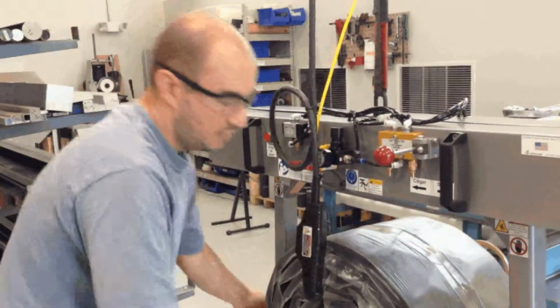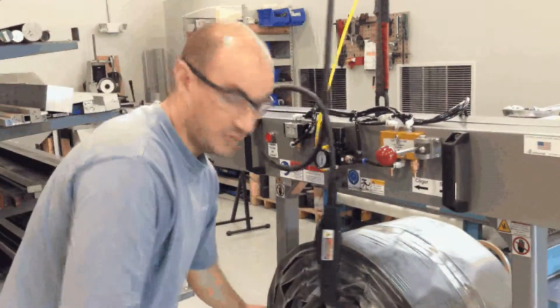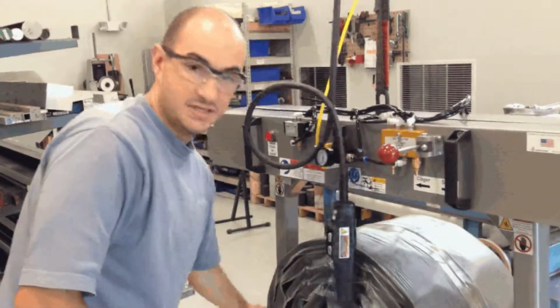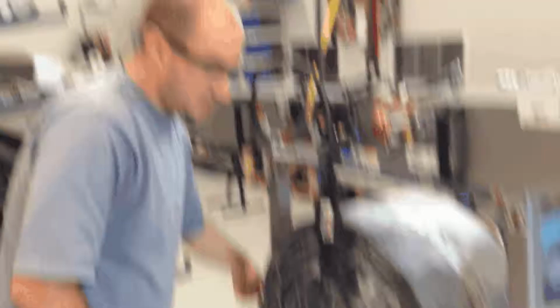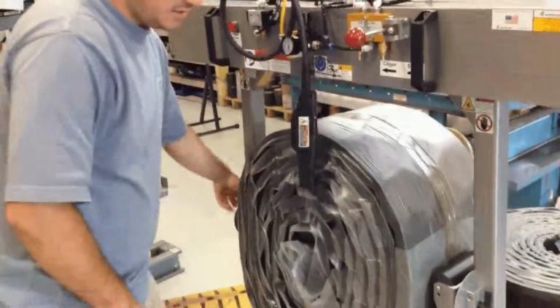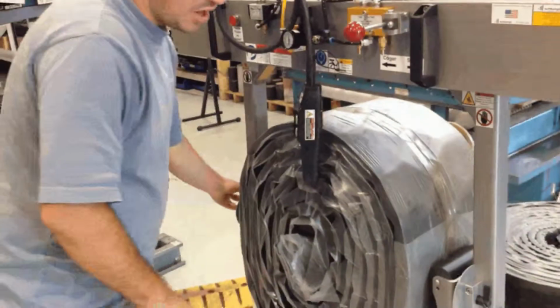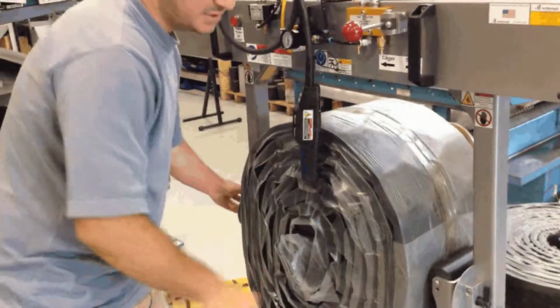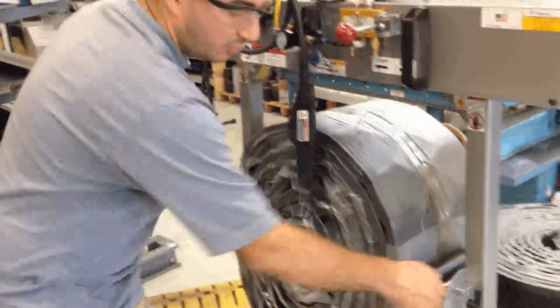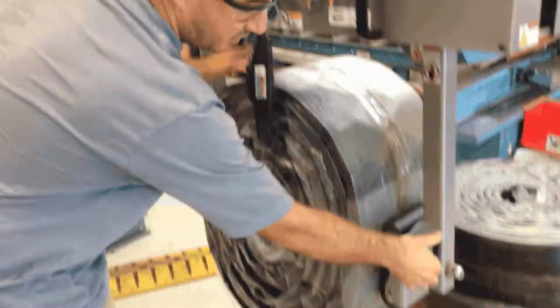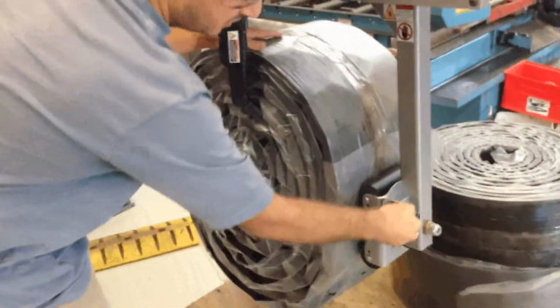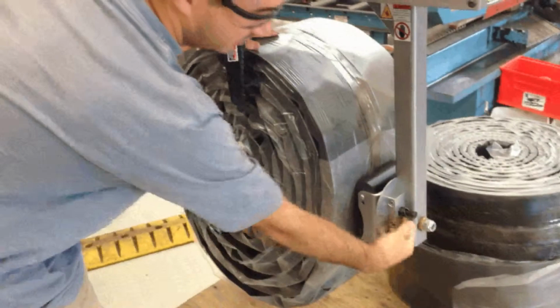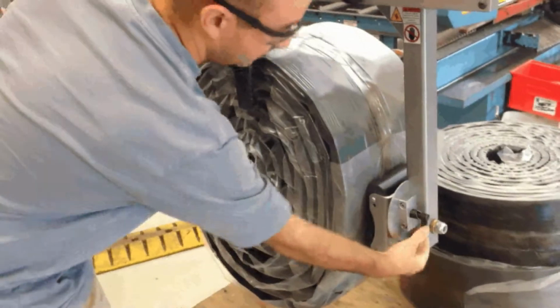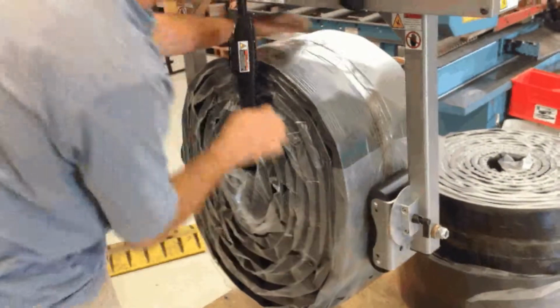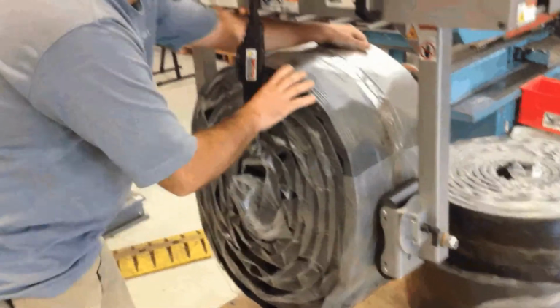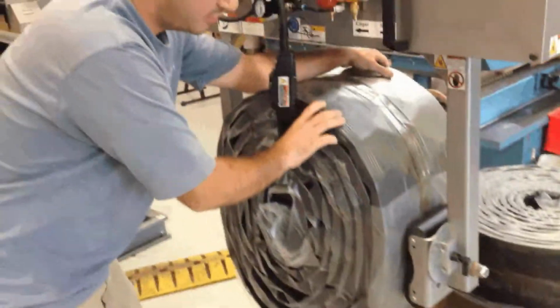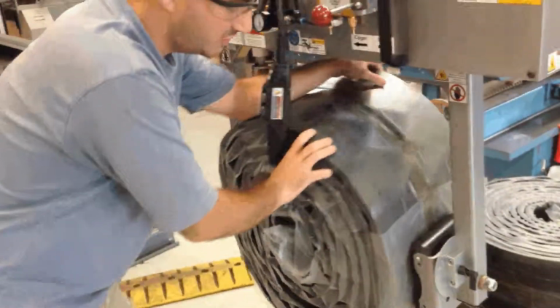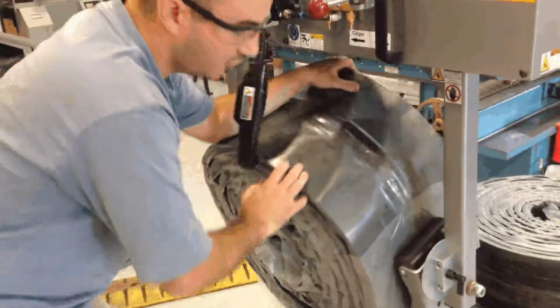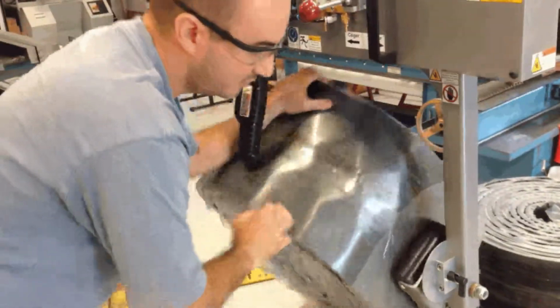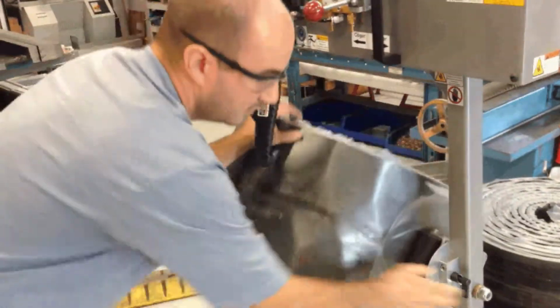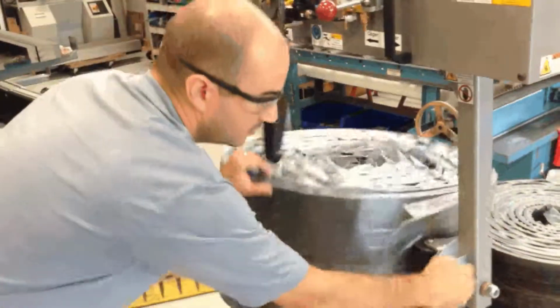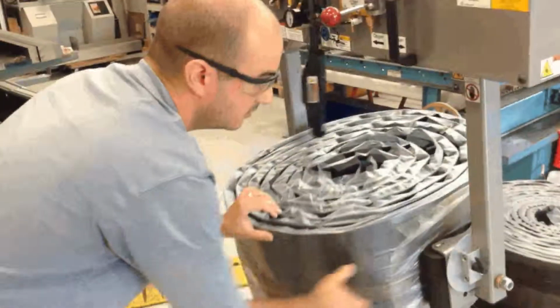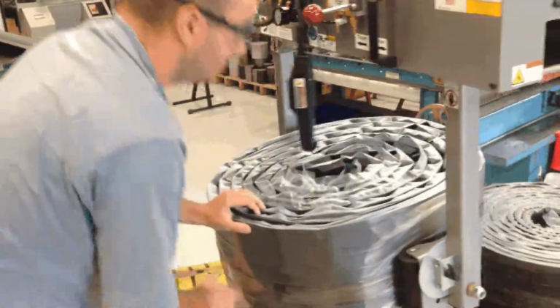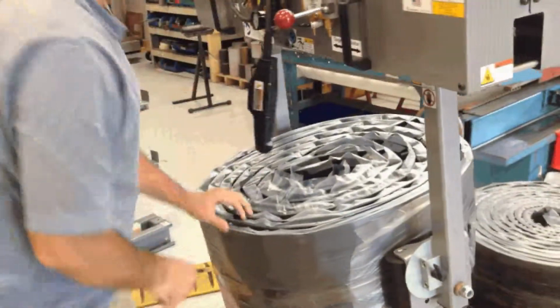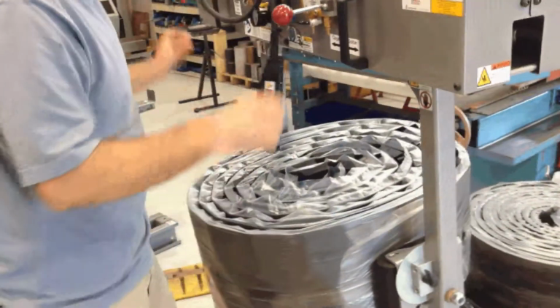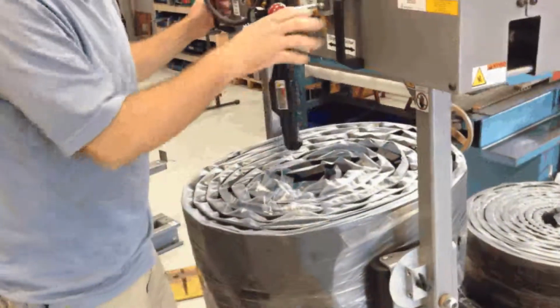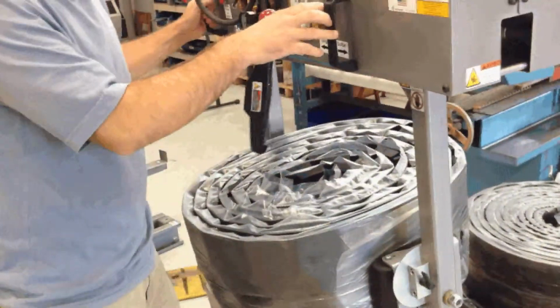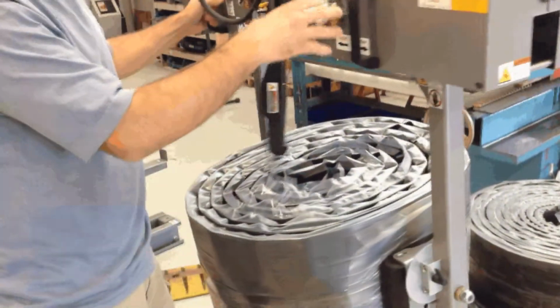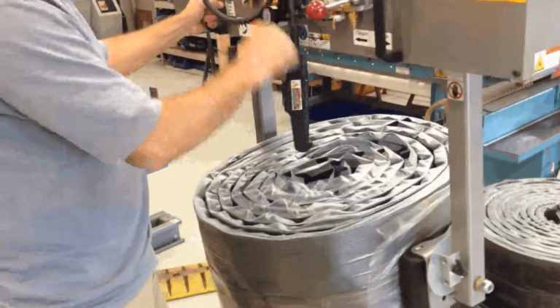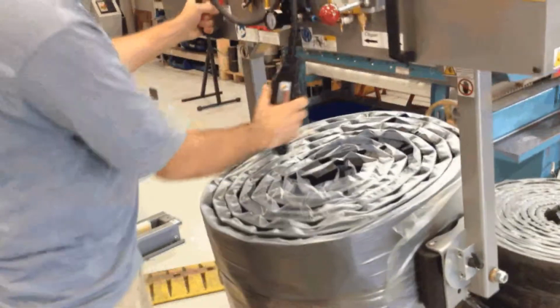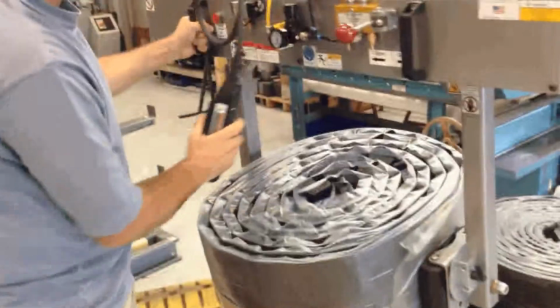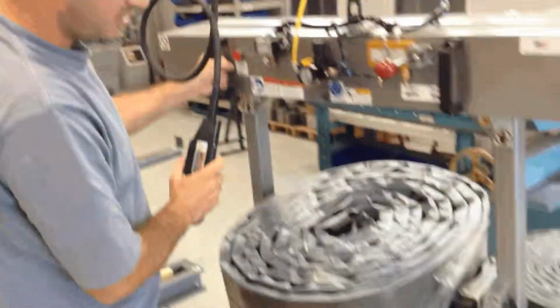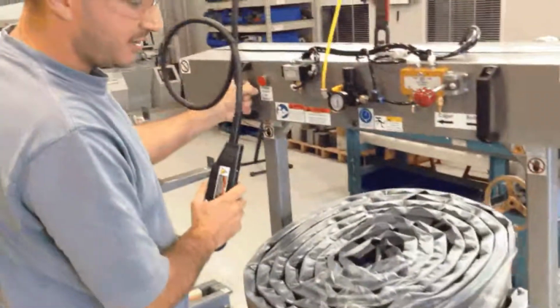I'll release the locks that are holding it in this orientation. I can rotate it freely, lock it into position, and set it back down on the valet.